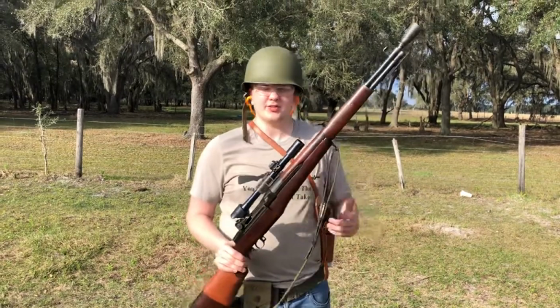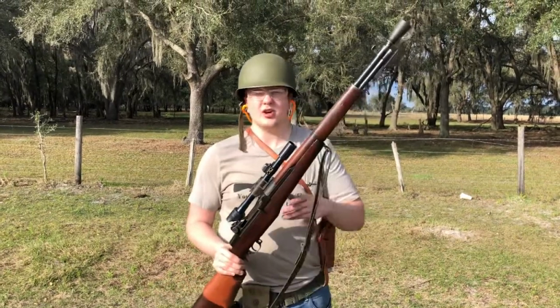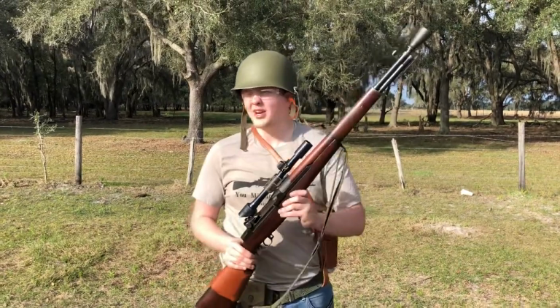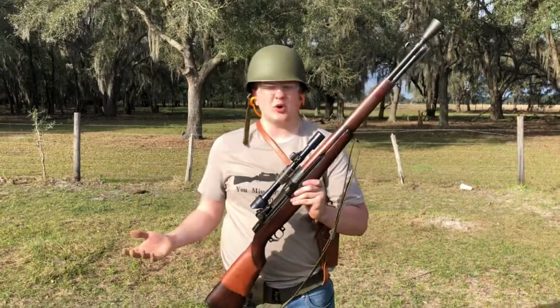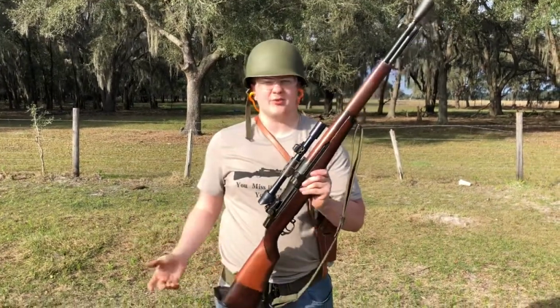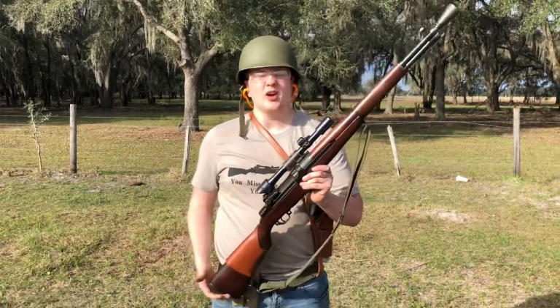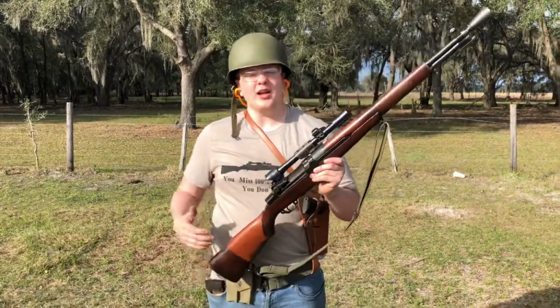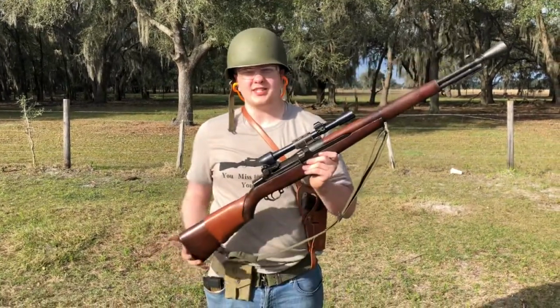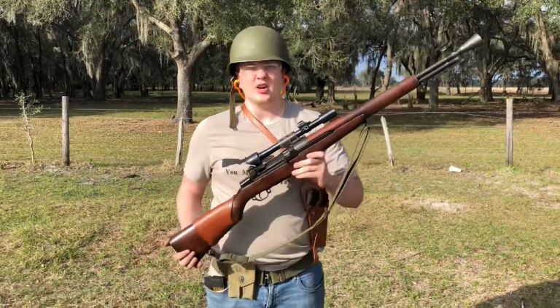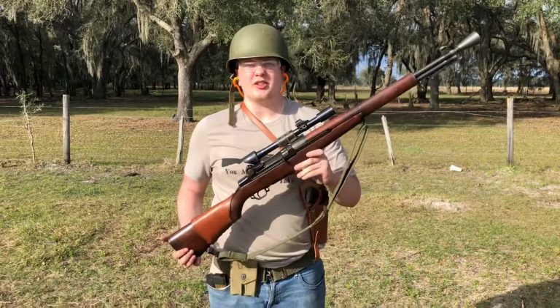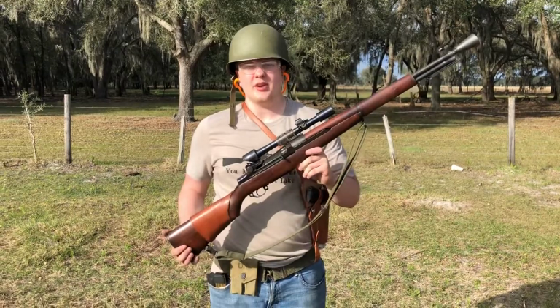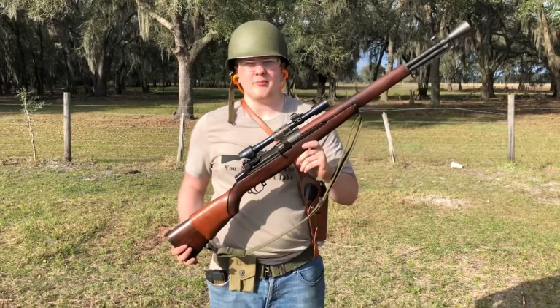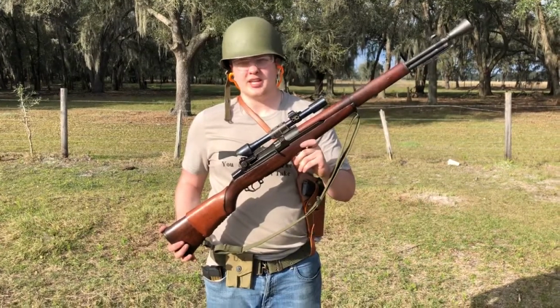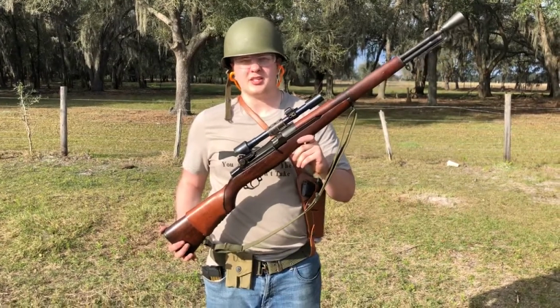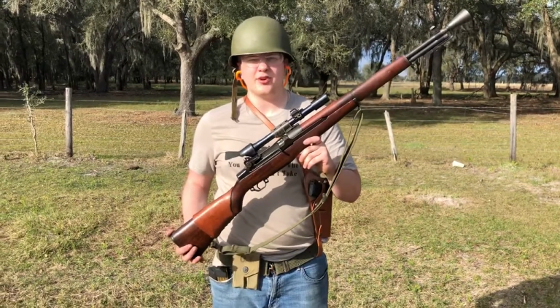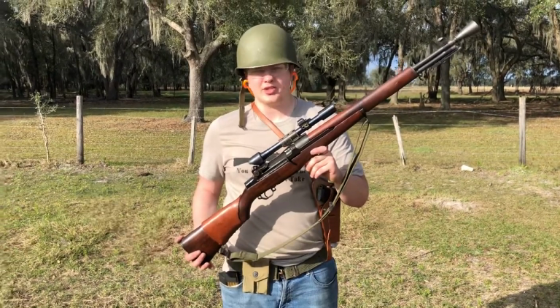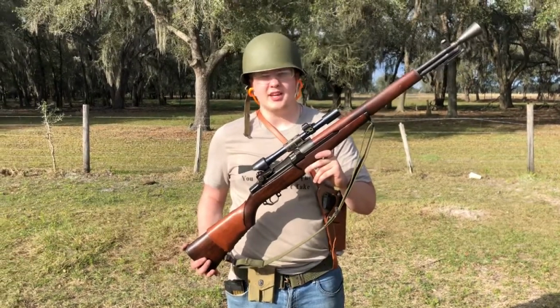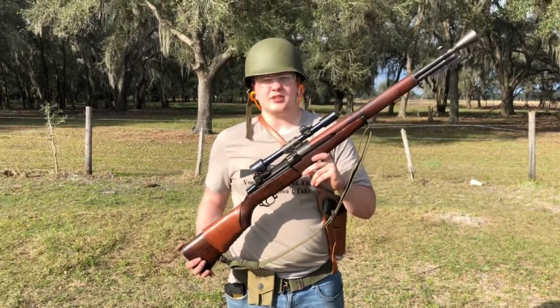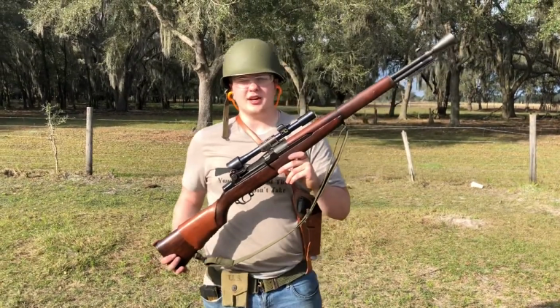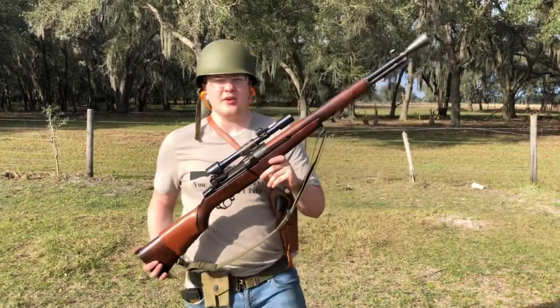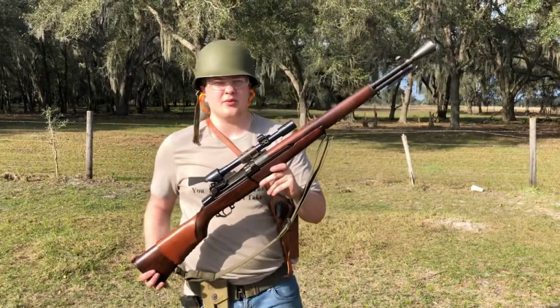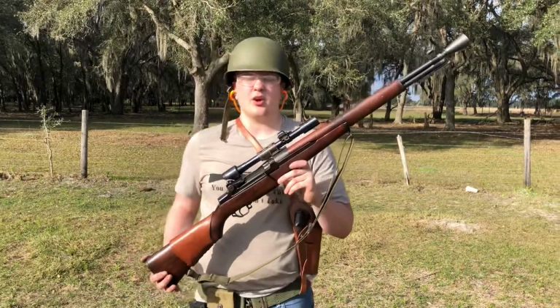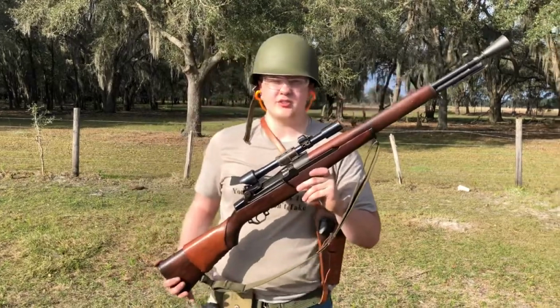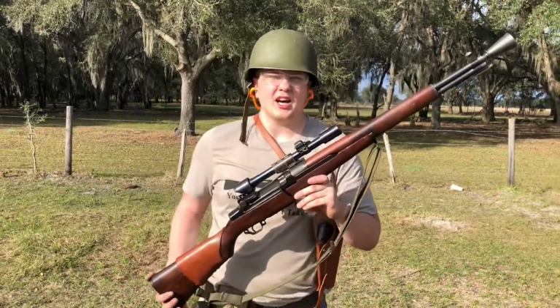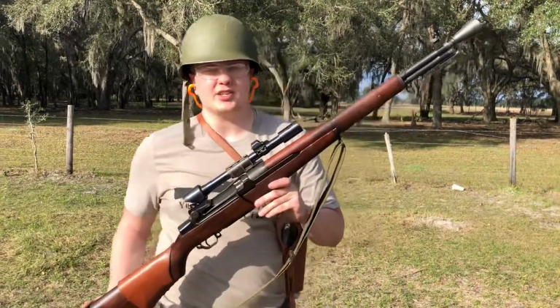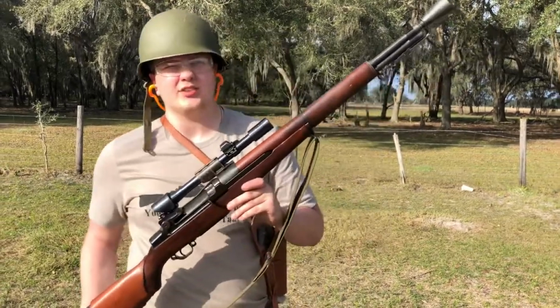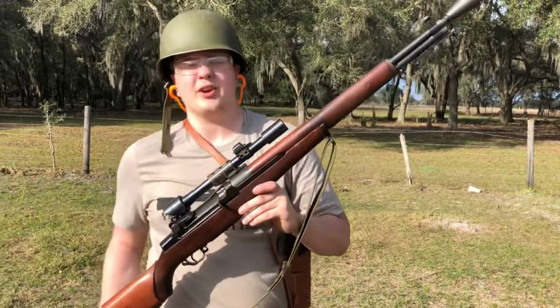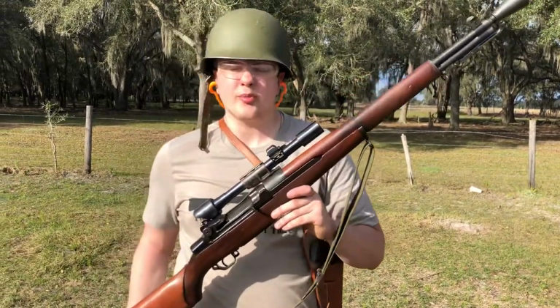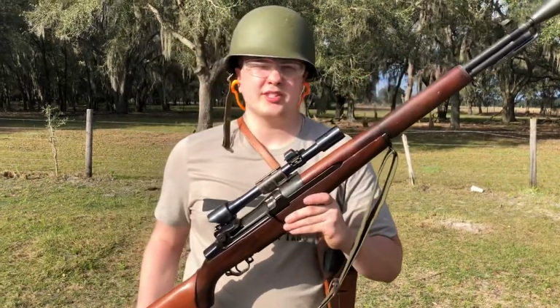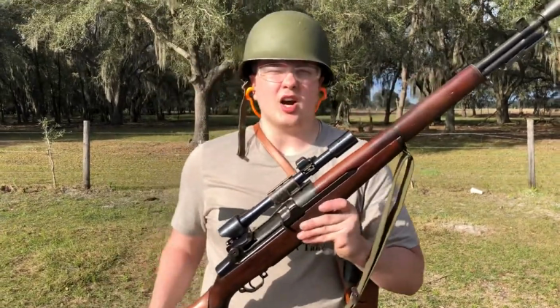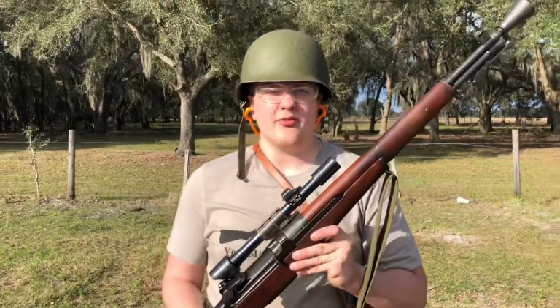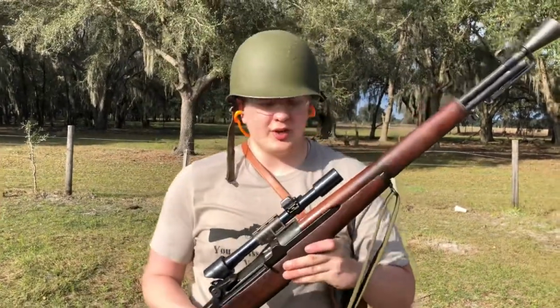For those that don't know, what is an M1D Garand? M1Ds are the American Military Sniper Conversions. They were done through the arsenals — actually done by the armorers for the units.